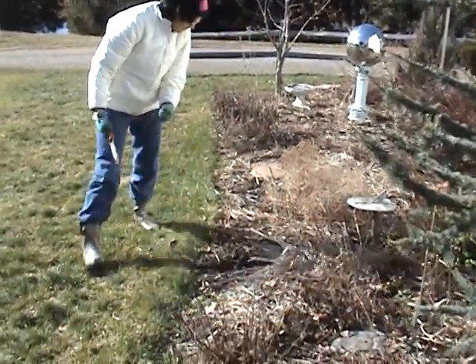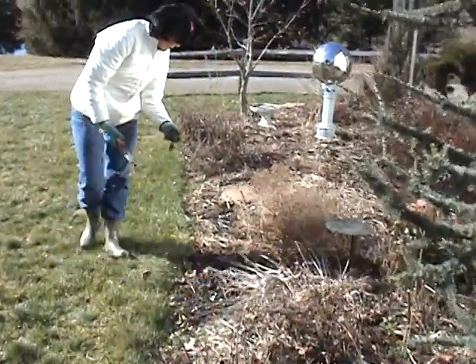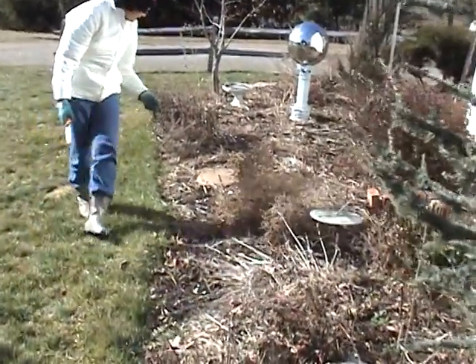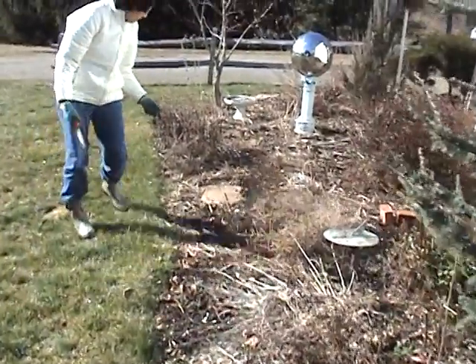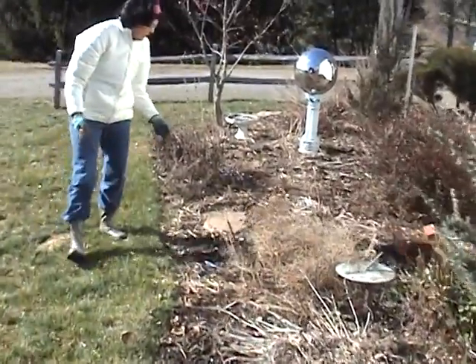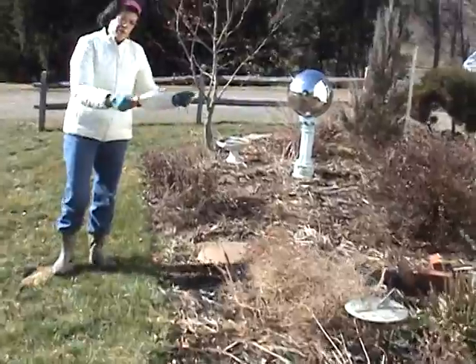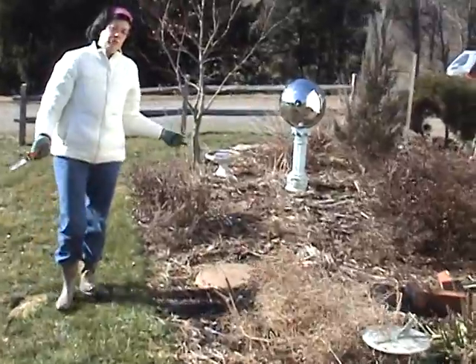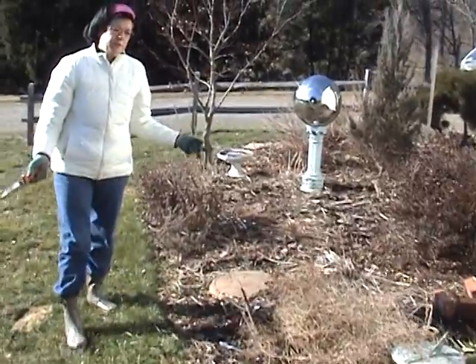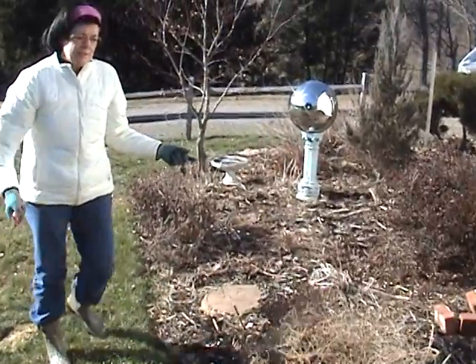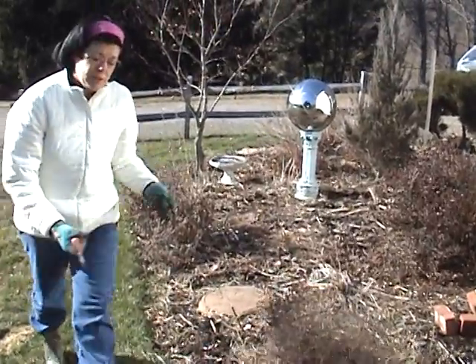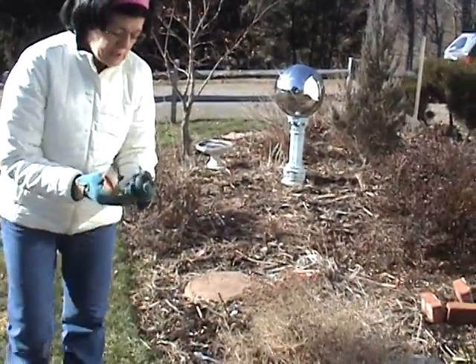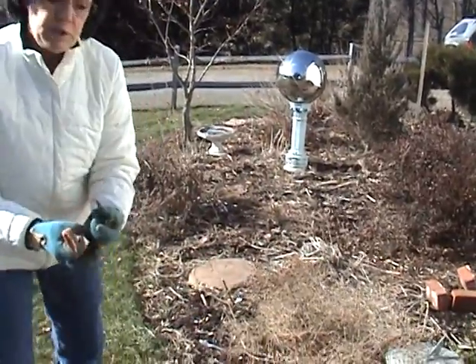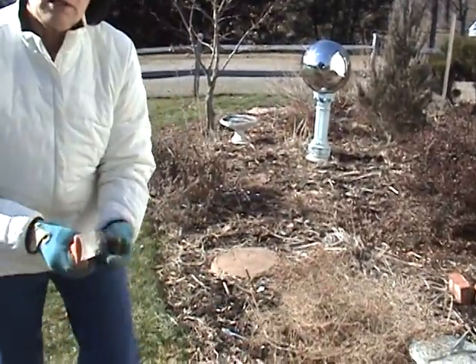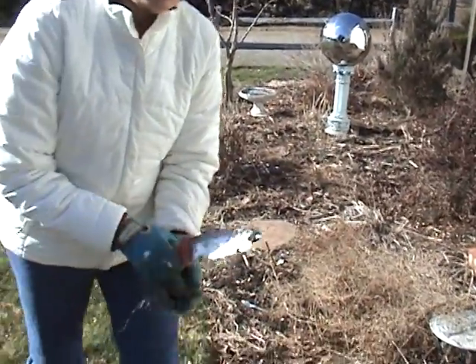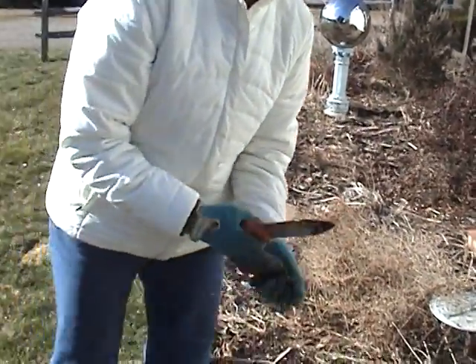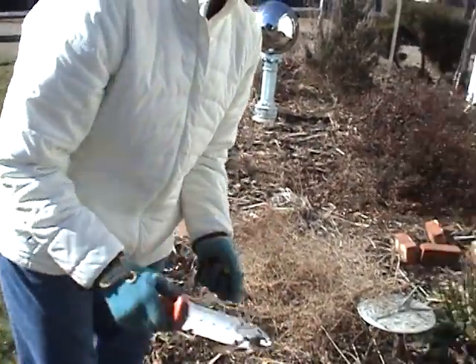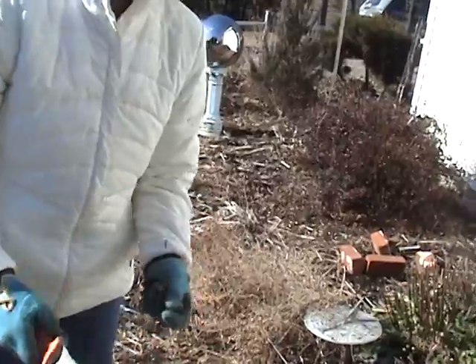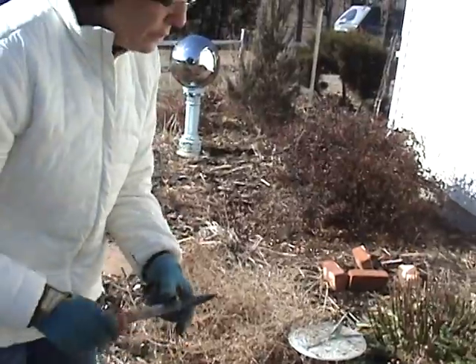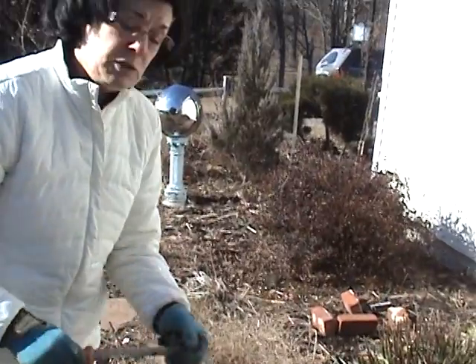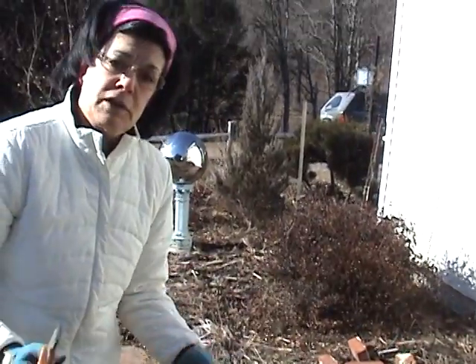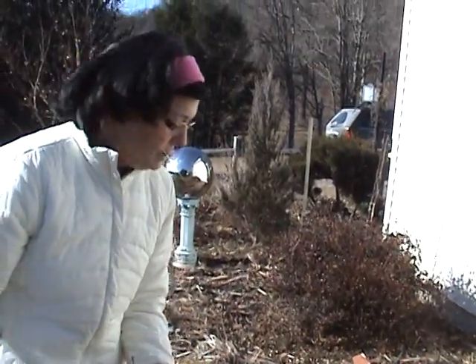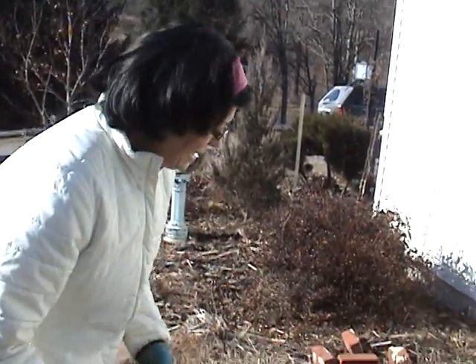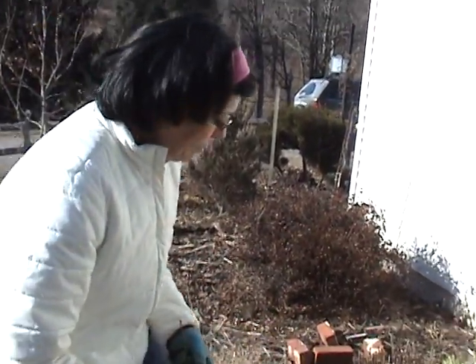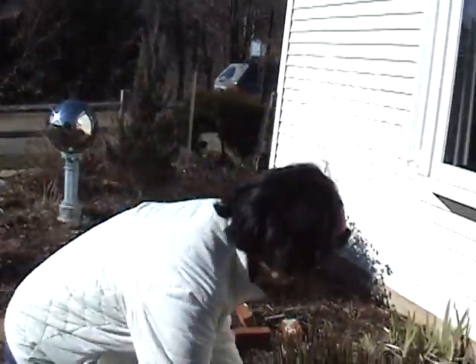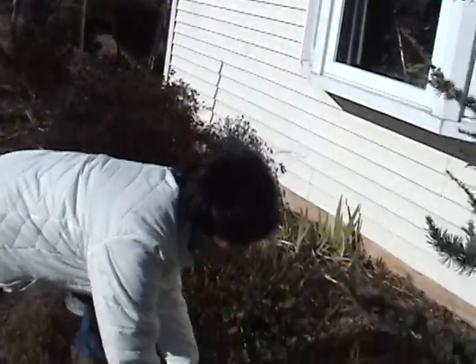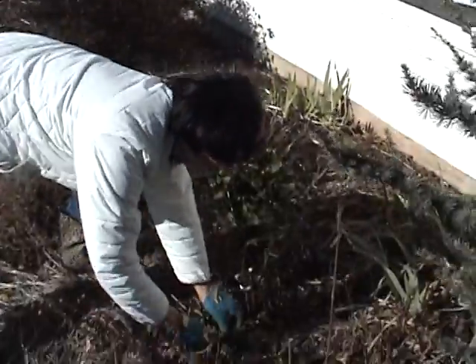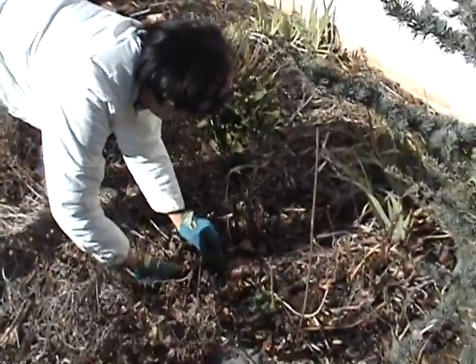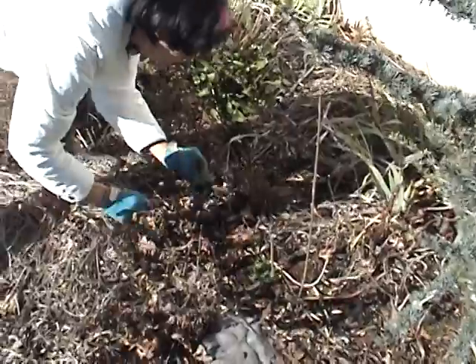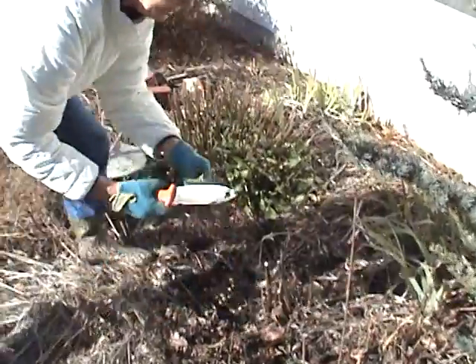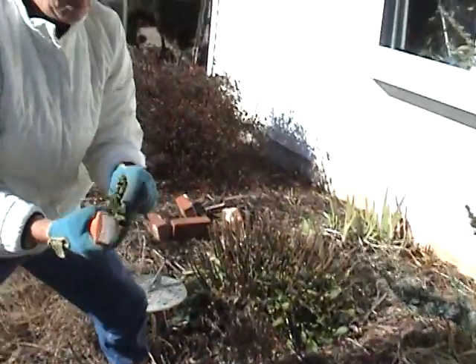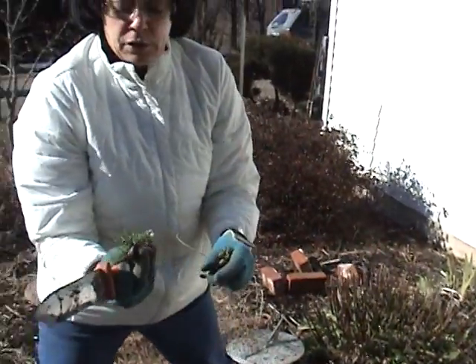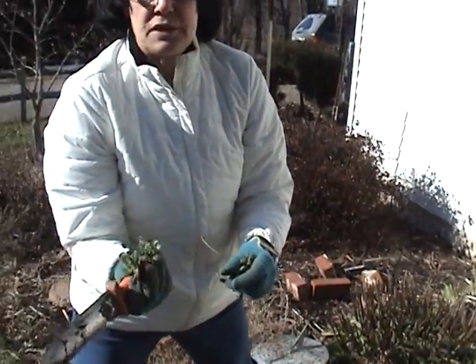So it's important in a no-till garden scenario — we don't dig up the soil, we don't turn it over. So the most important thing you can do is eliminate these weeds before they sprout new seeds.